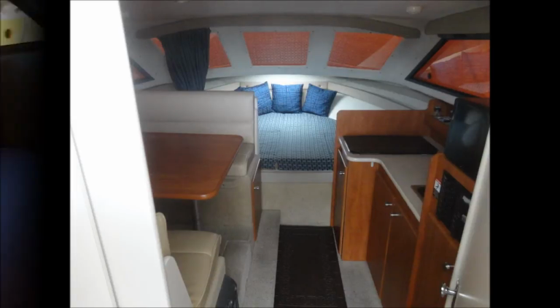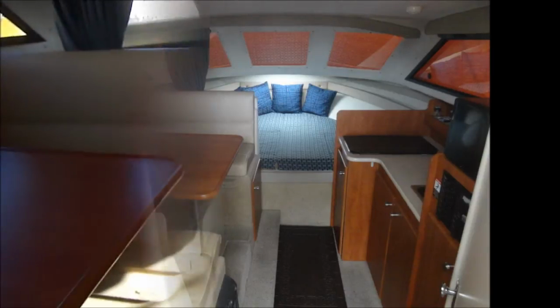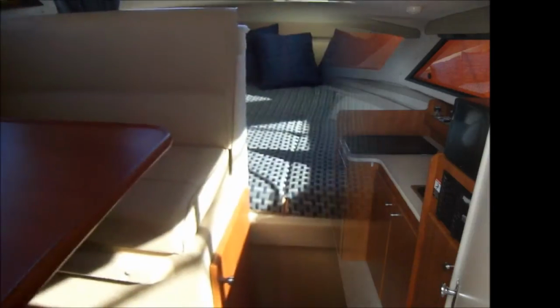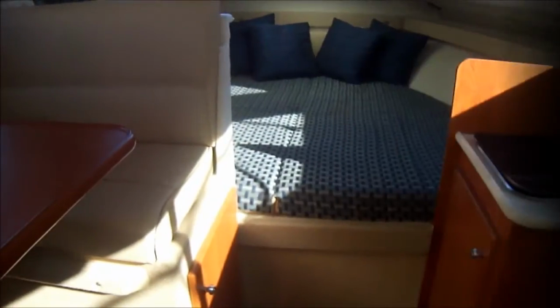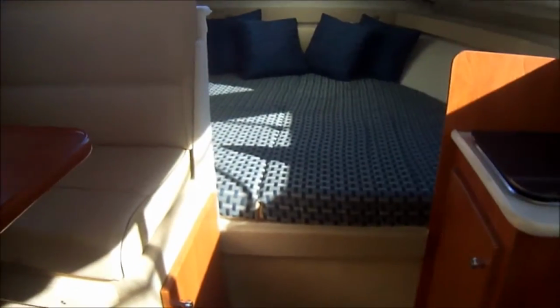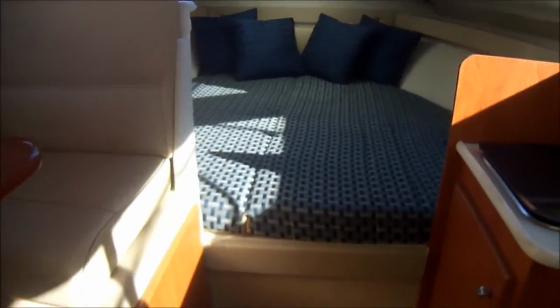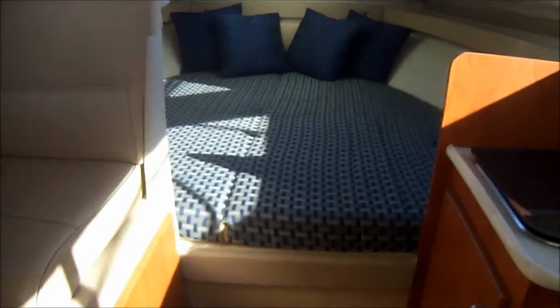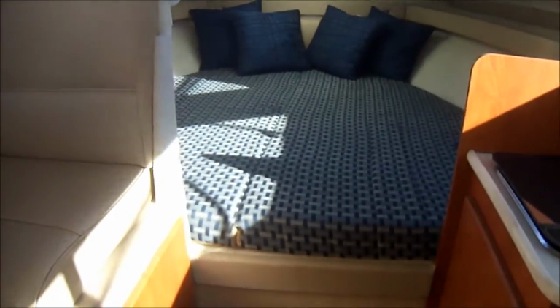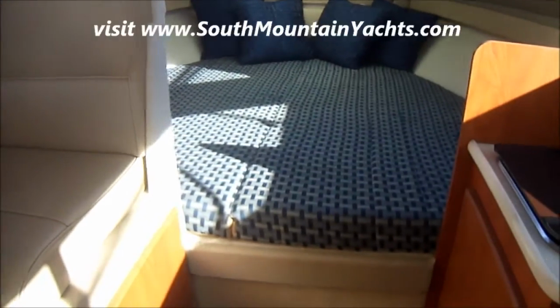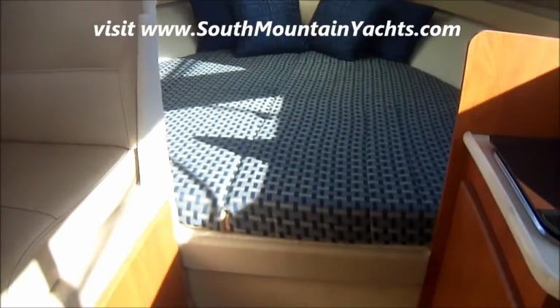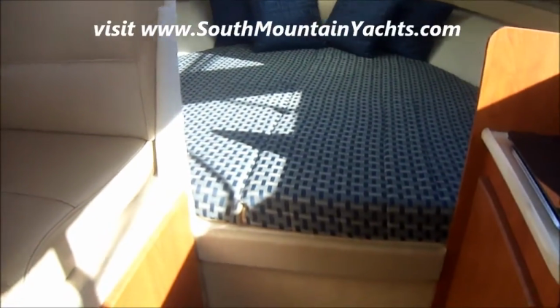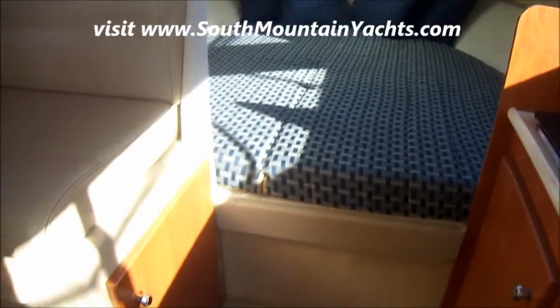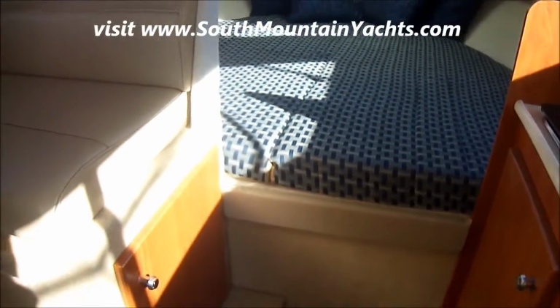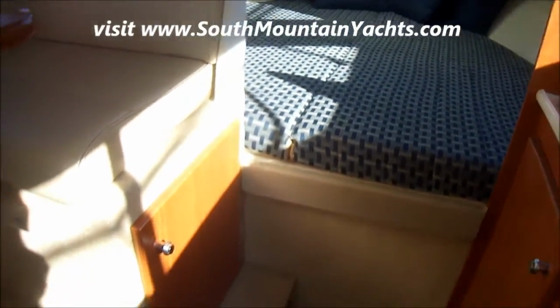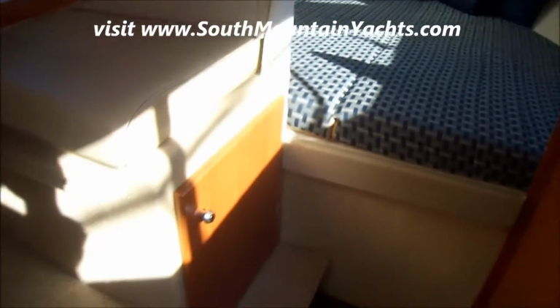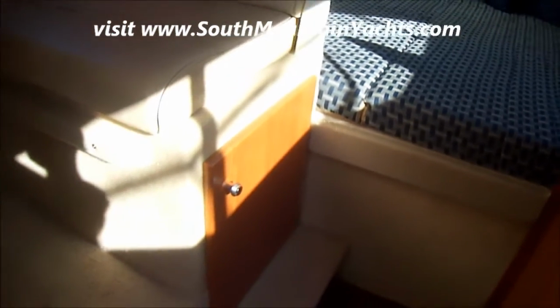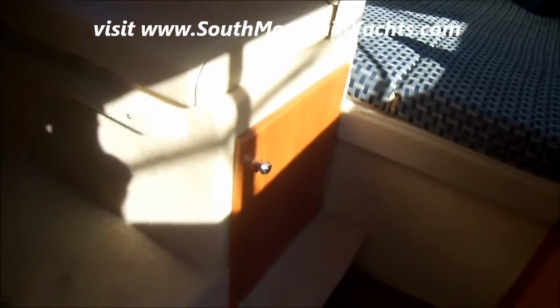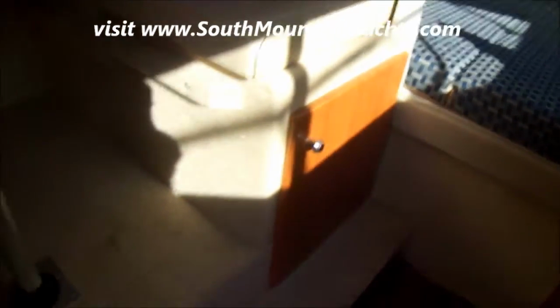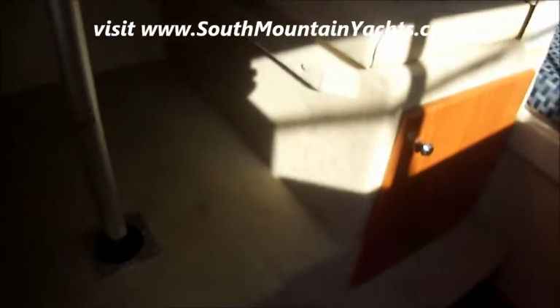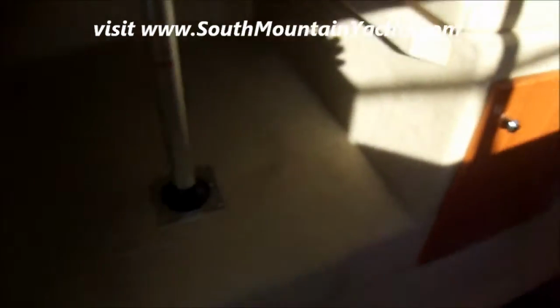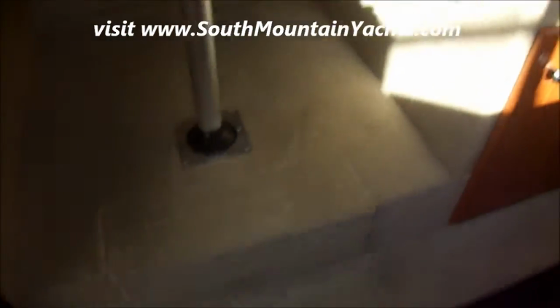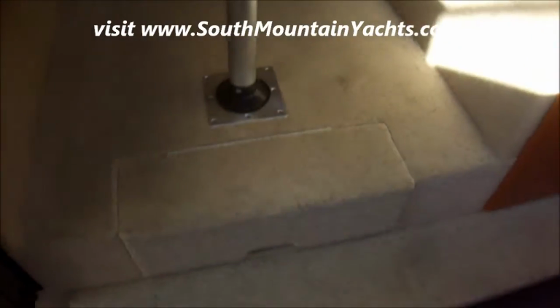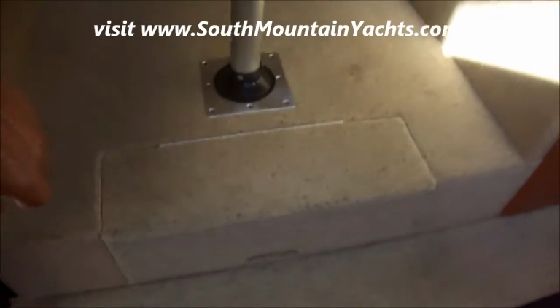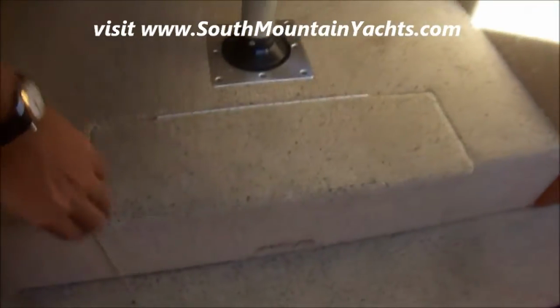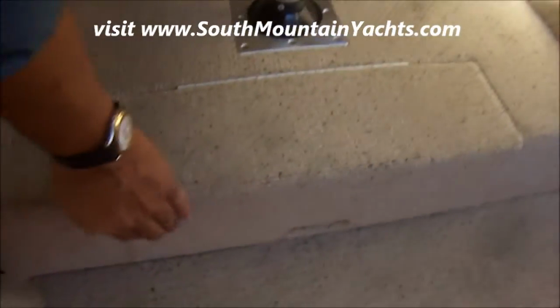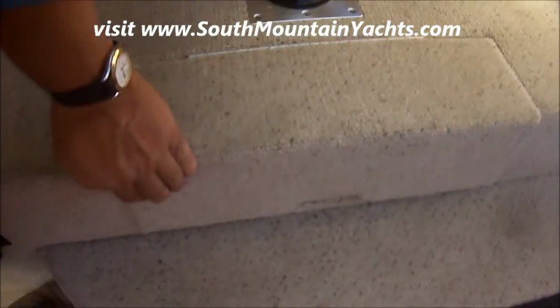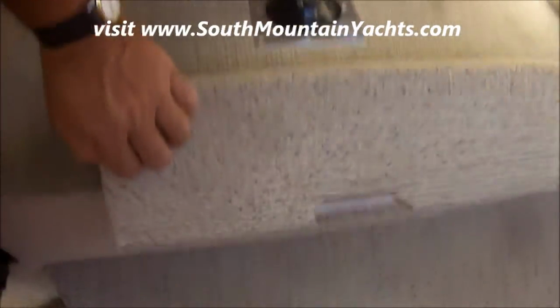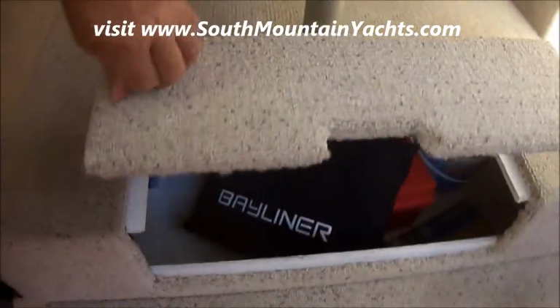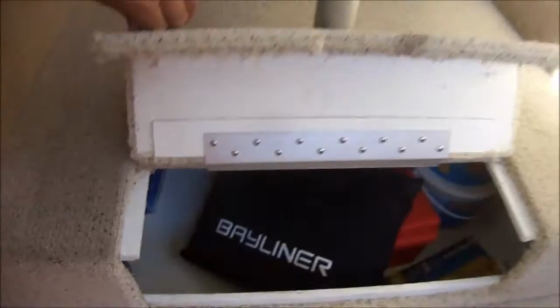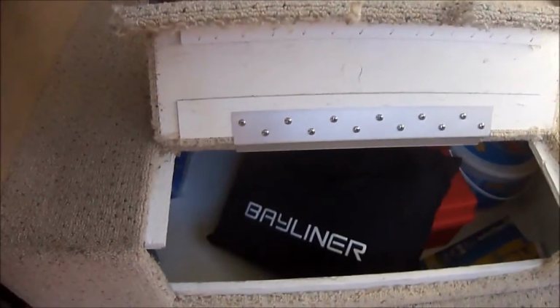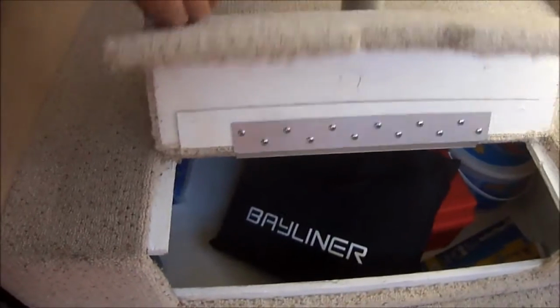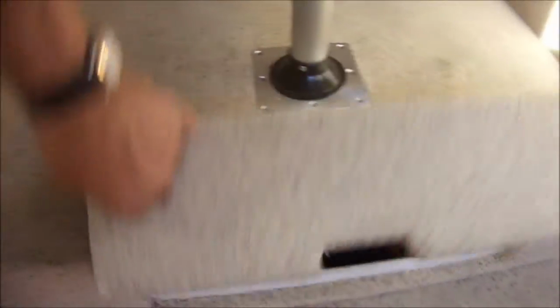We've got an extra large V-berth with storage underneath. Under the dinette we also have lots of storage right up under there.